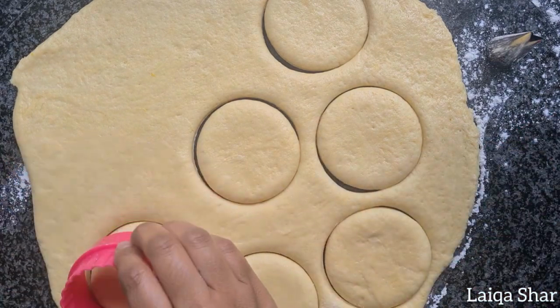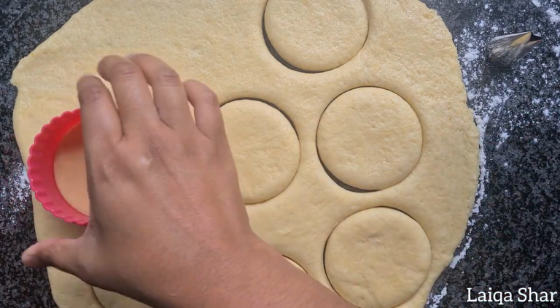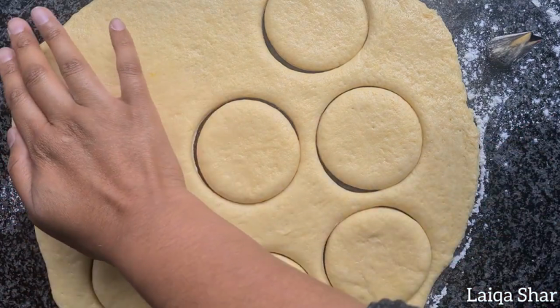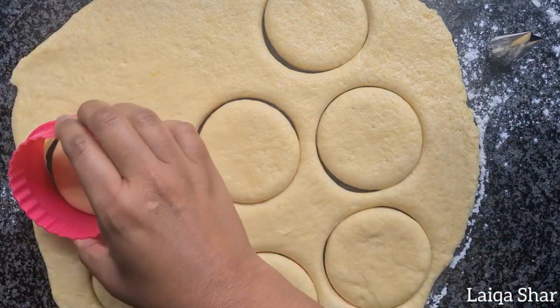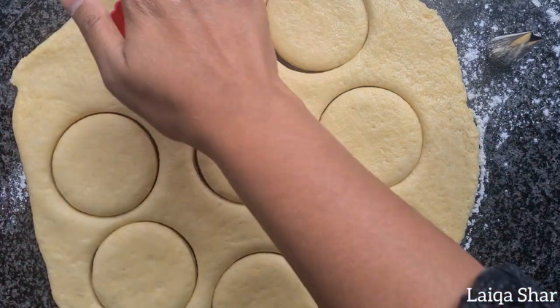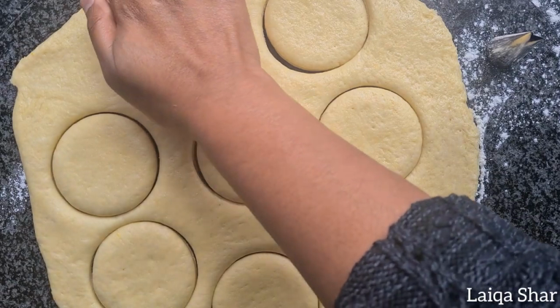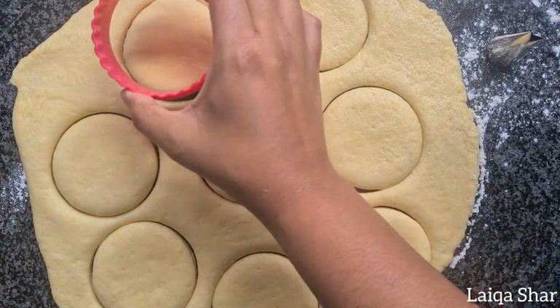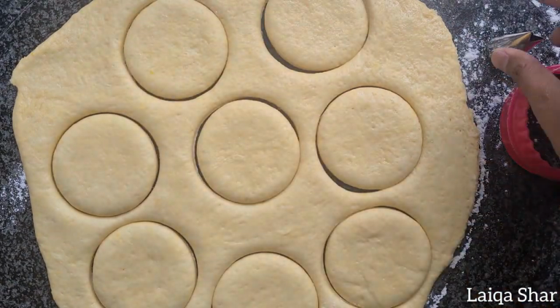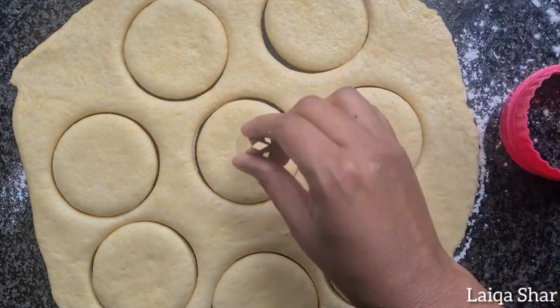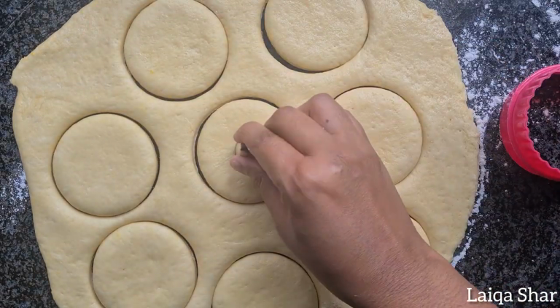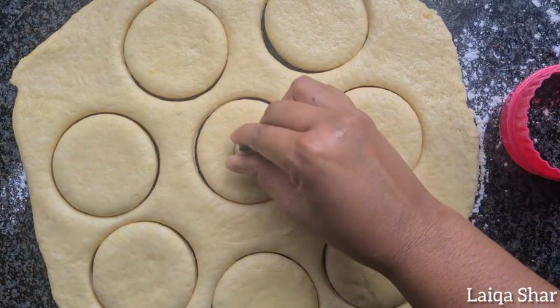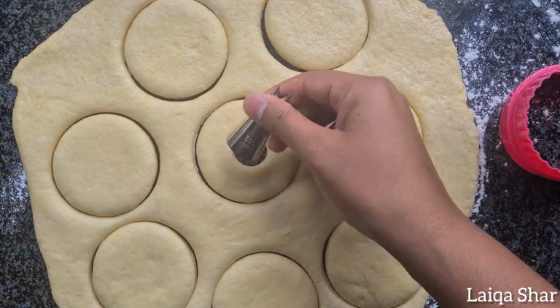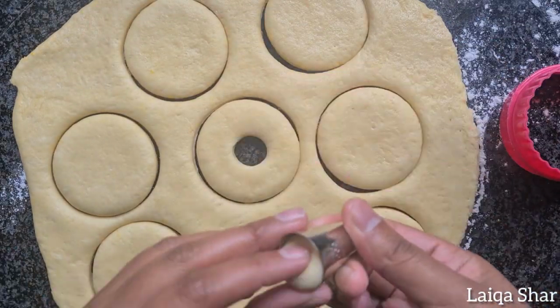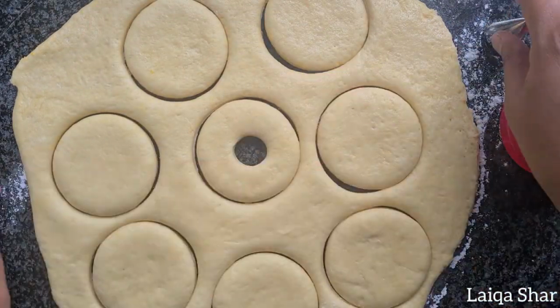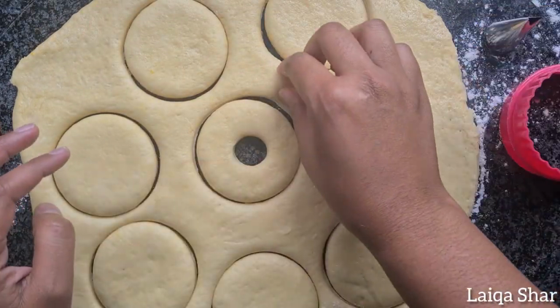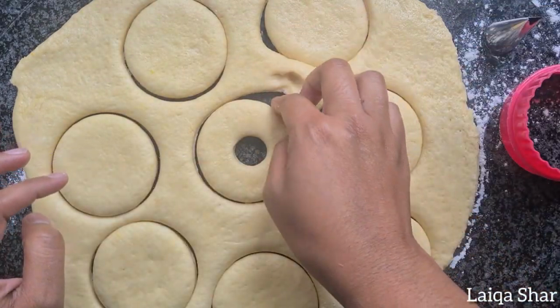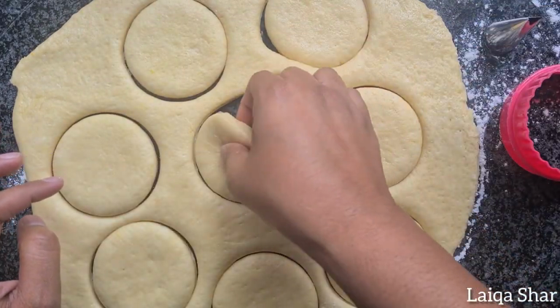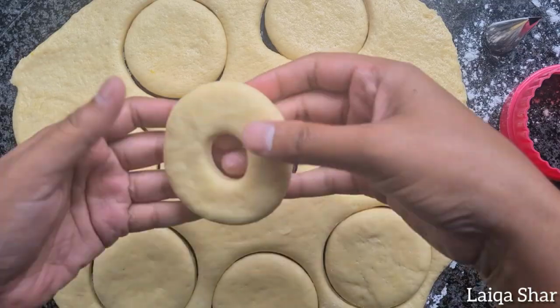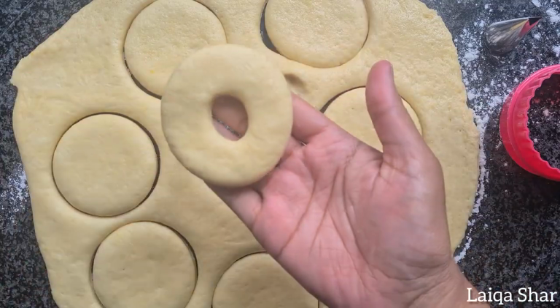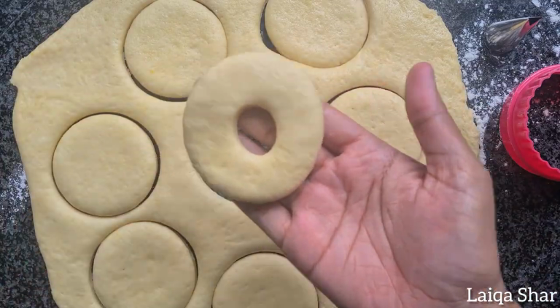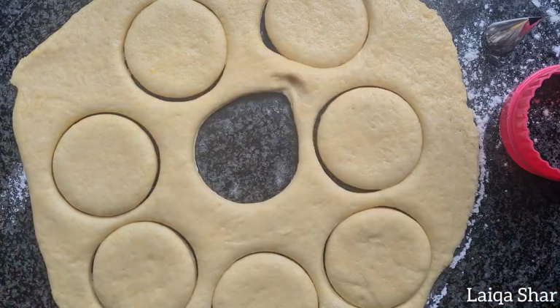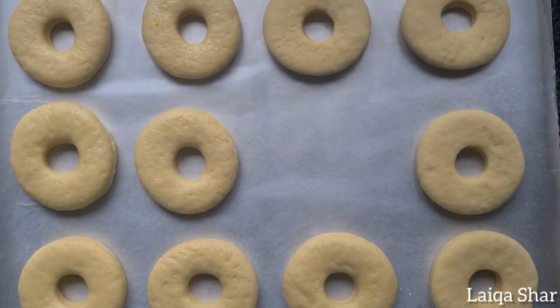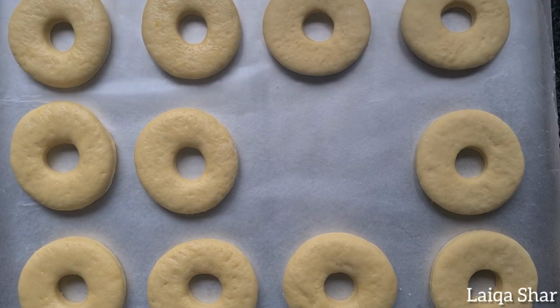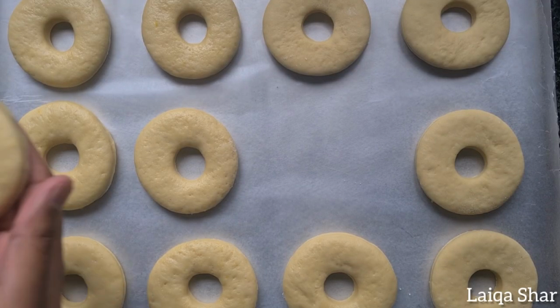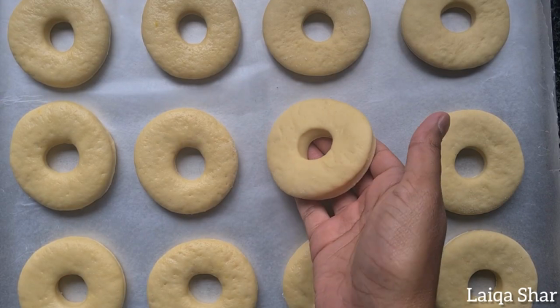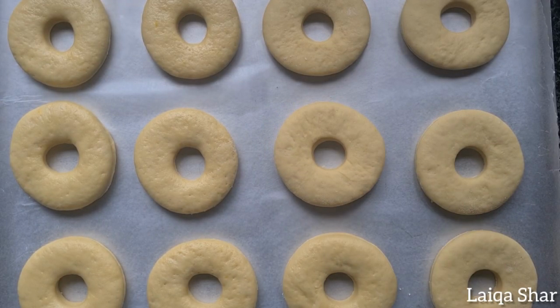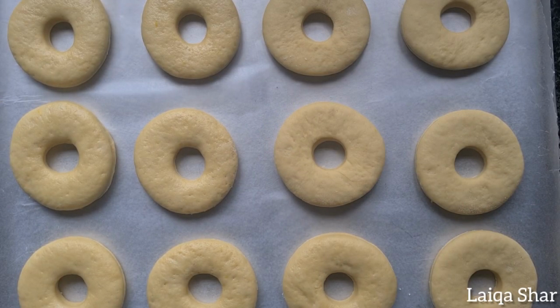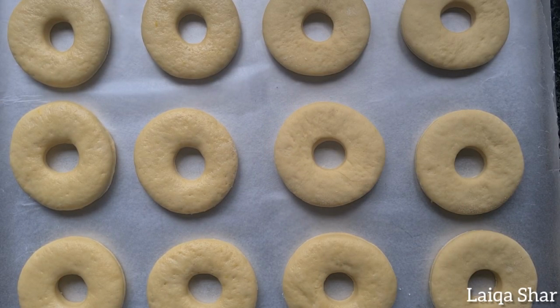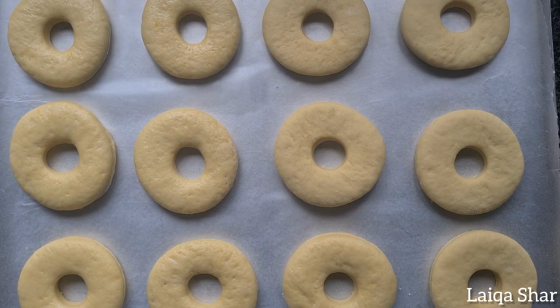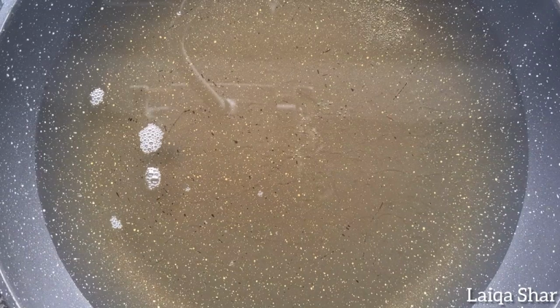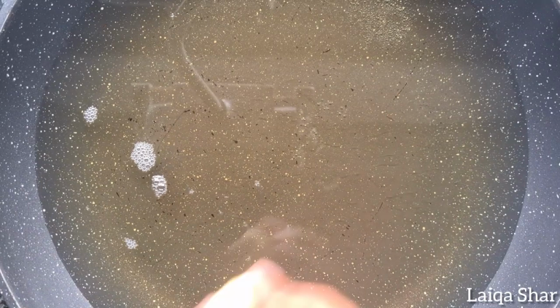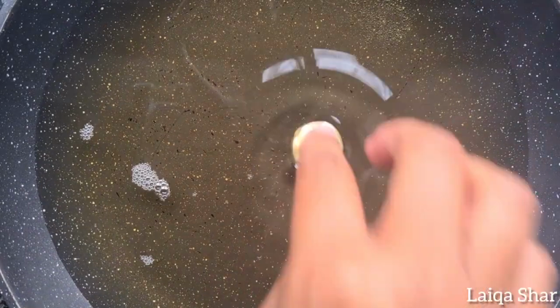Then use a smaller cutter to cut out the doughnut hole — I'm using a piping tip. Place the doughnuts onto a piece of wax wrap and allow them to proof for another 10-20 minutes while you heat some oil.